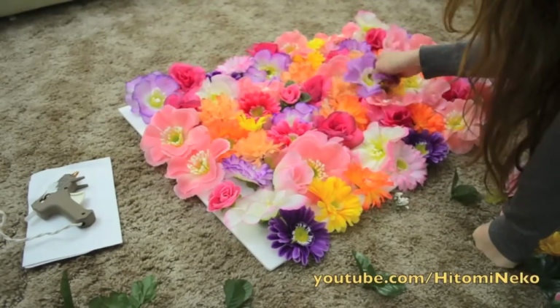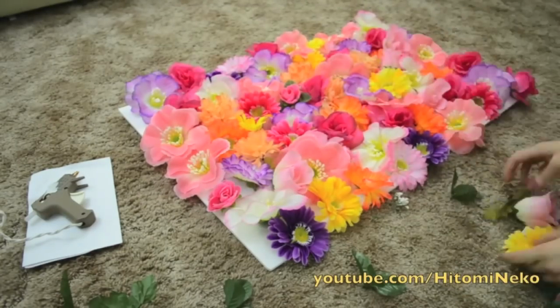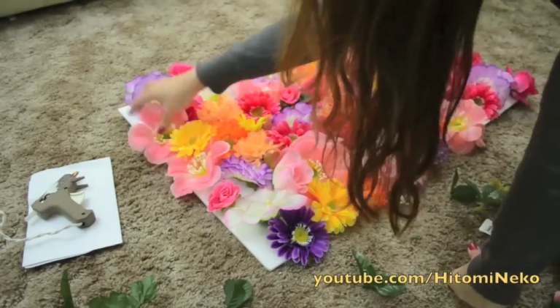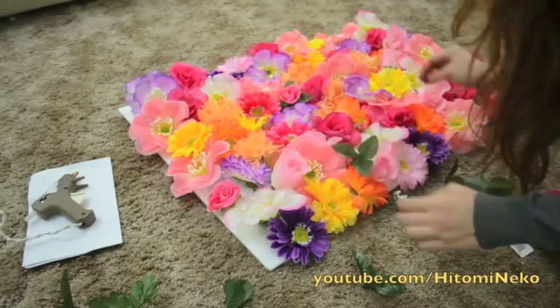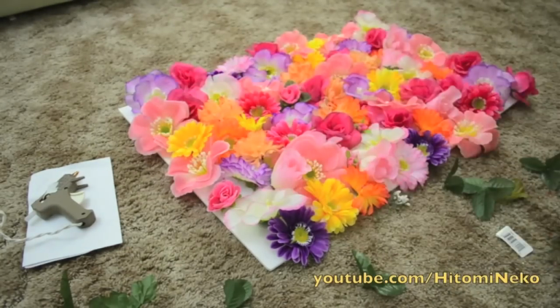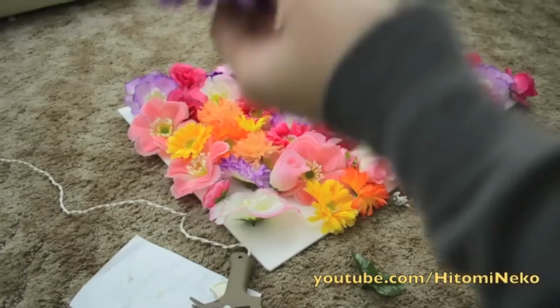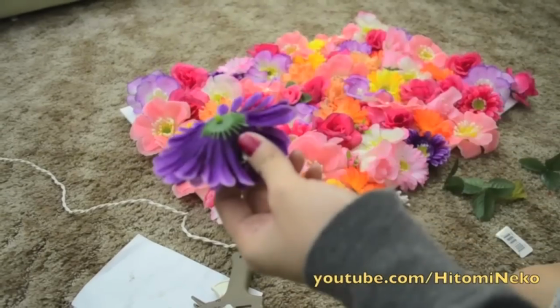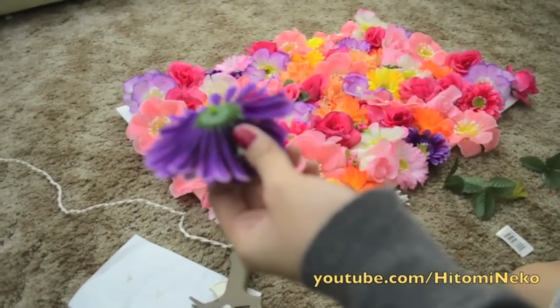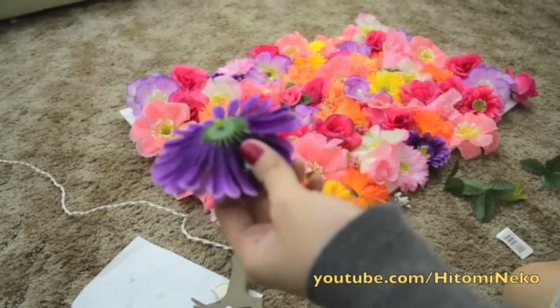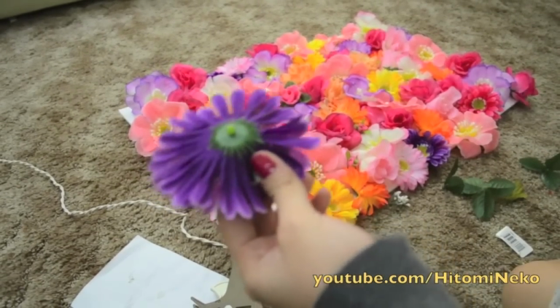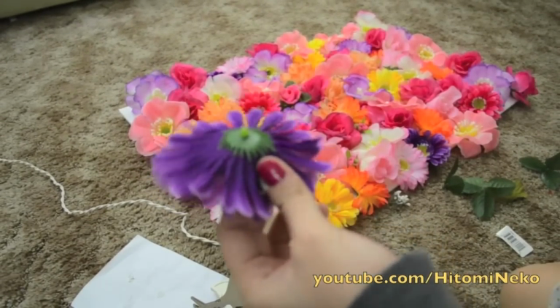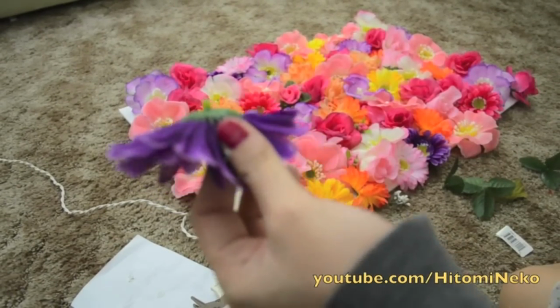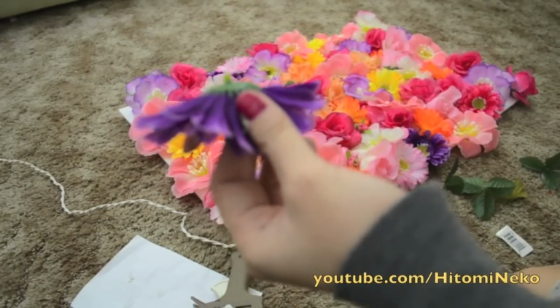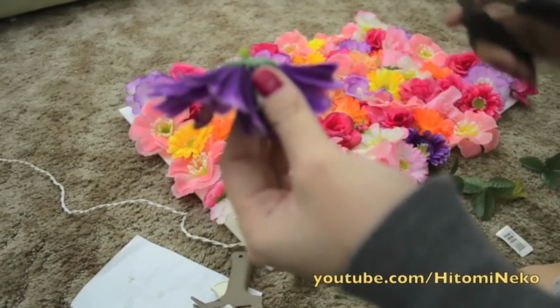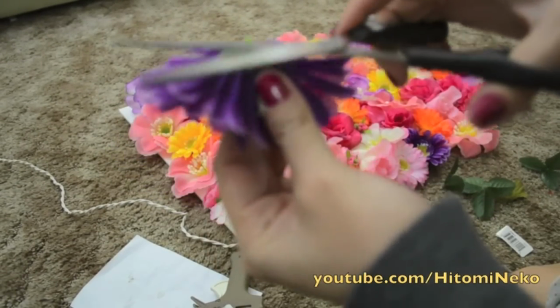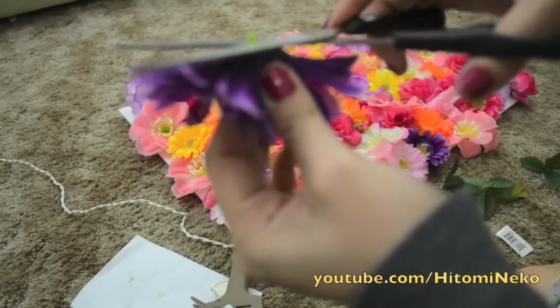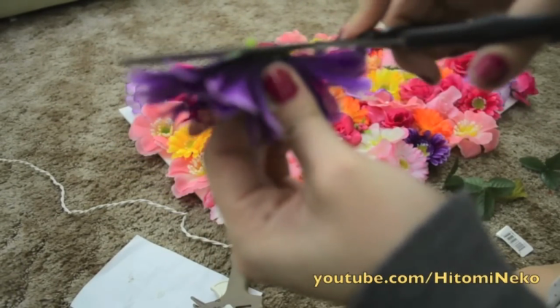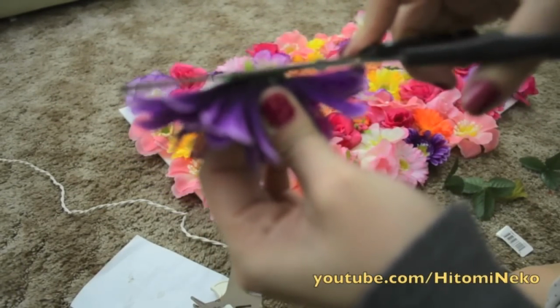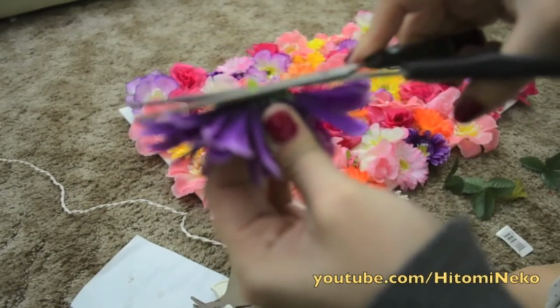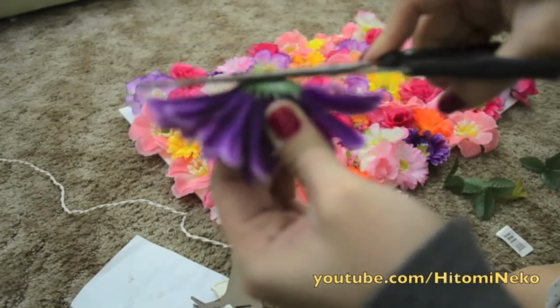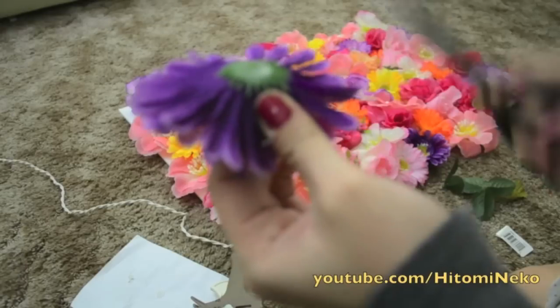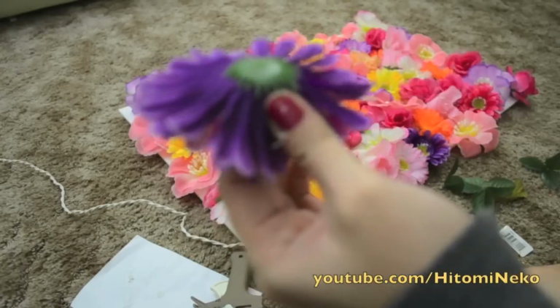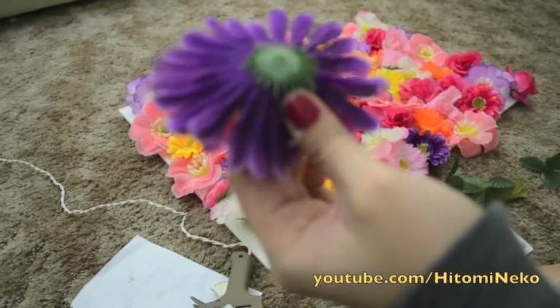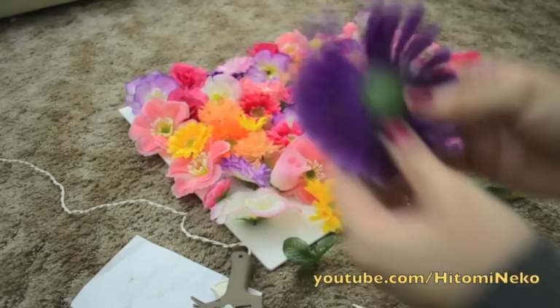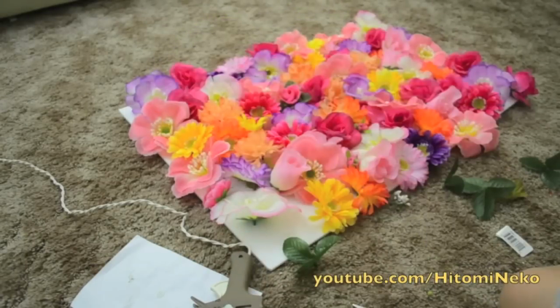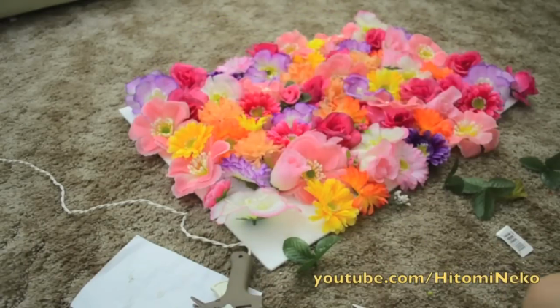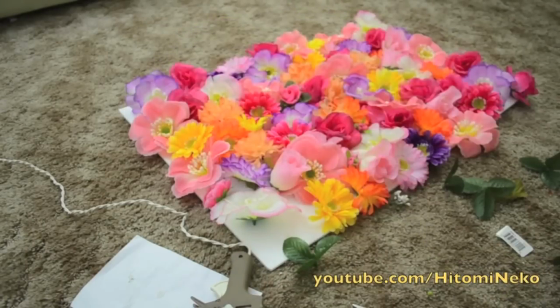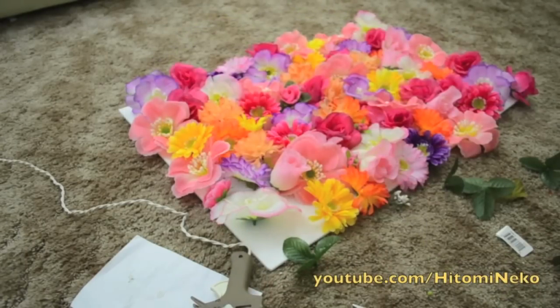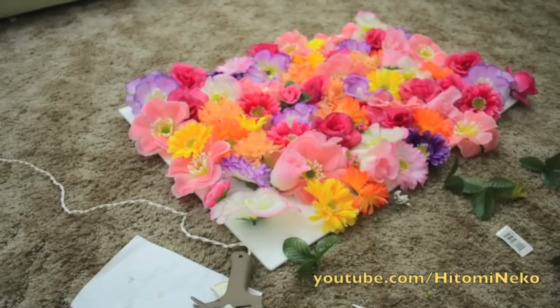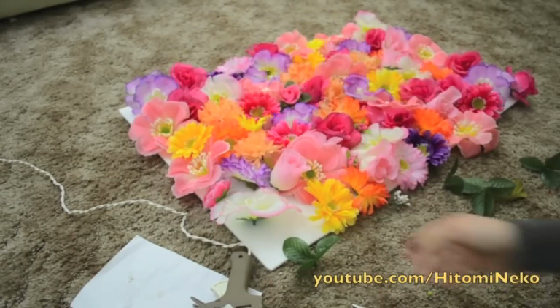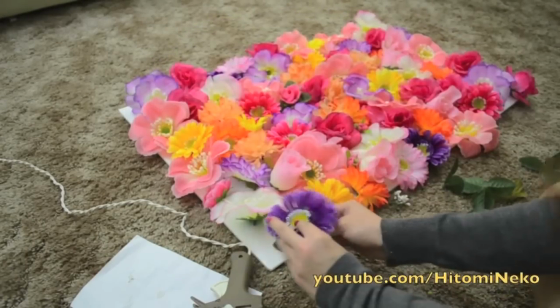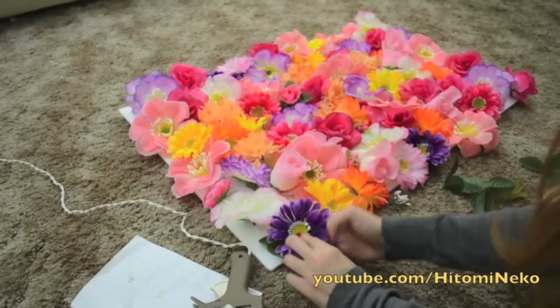After we put all the flowers in place, we want to start gluing them on. Before we glue, we want to cut the little small stem that's sticking out. You want to cut it as close as possible, but not too close — because if you do, the flower might actually come apart.